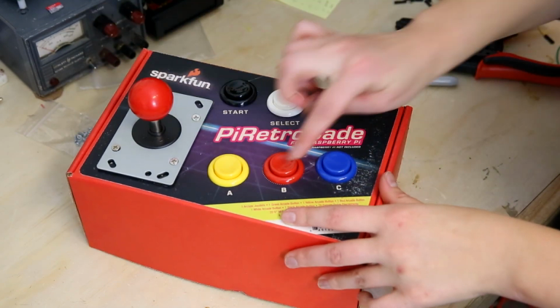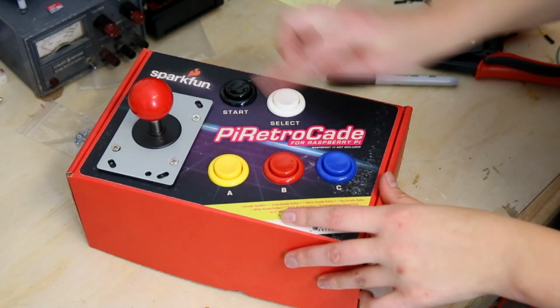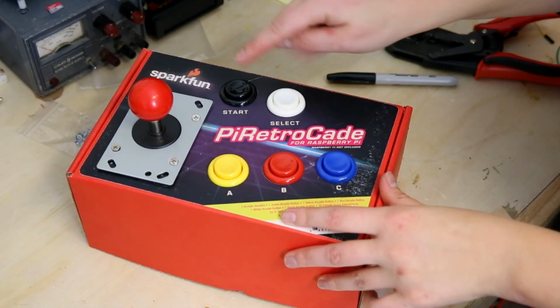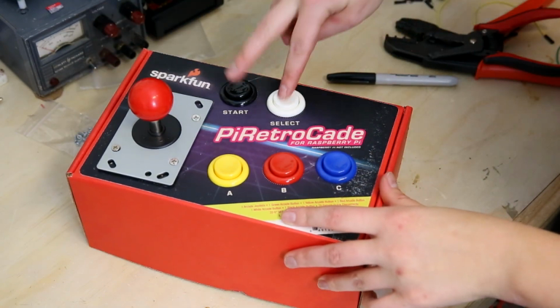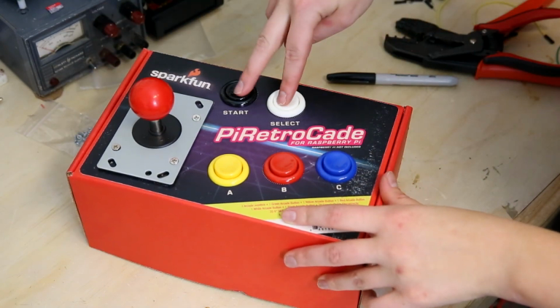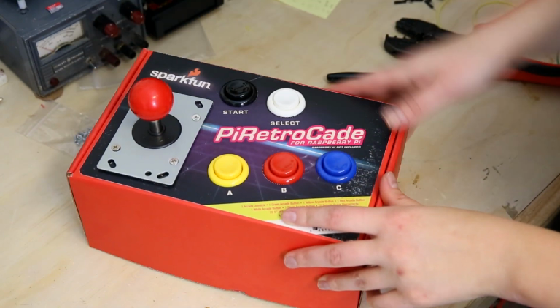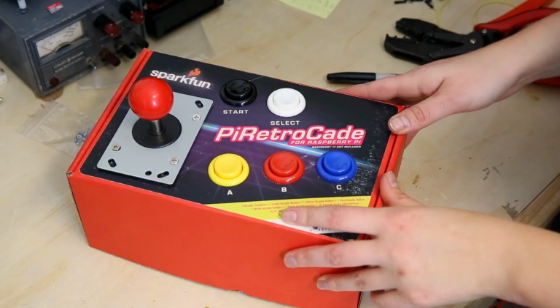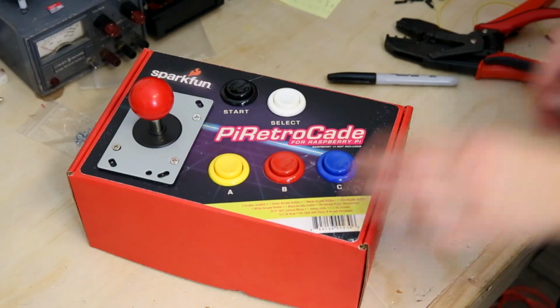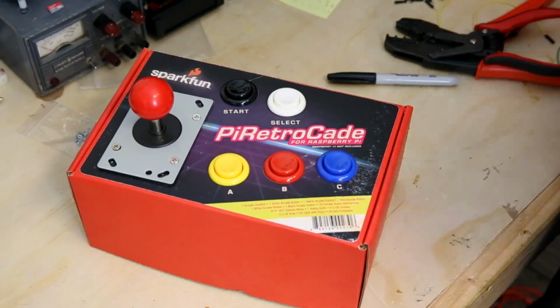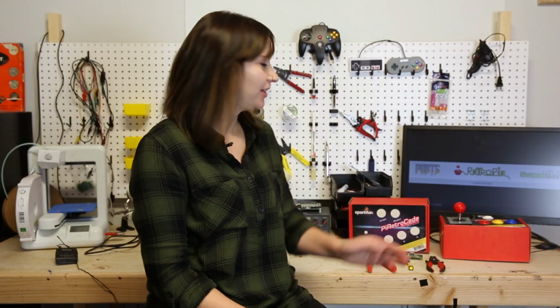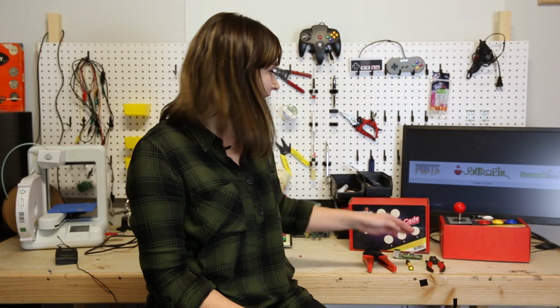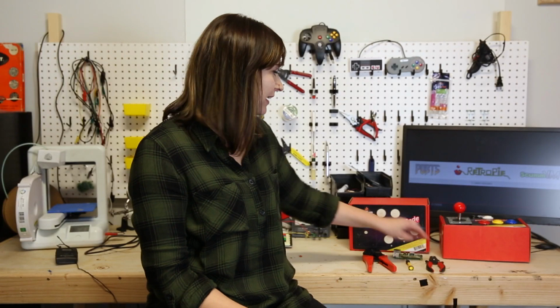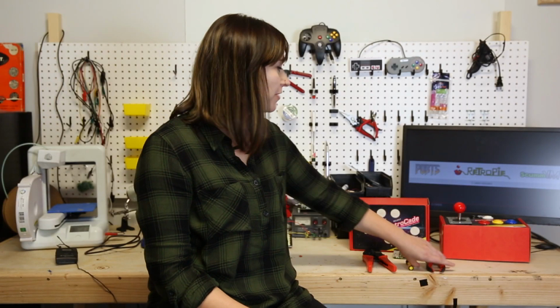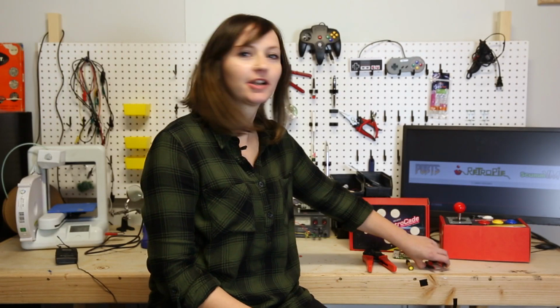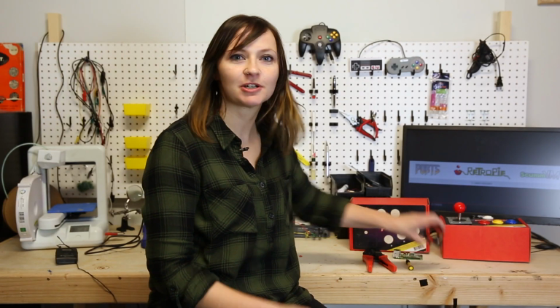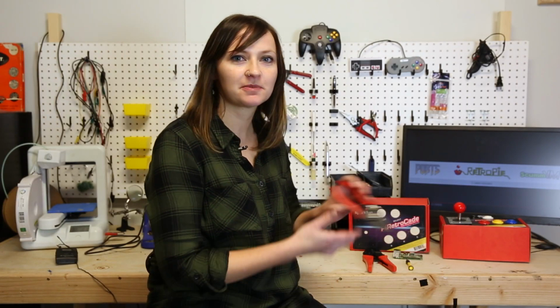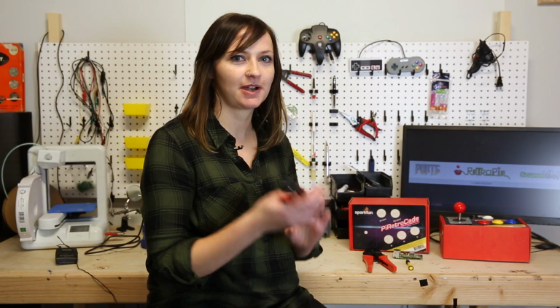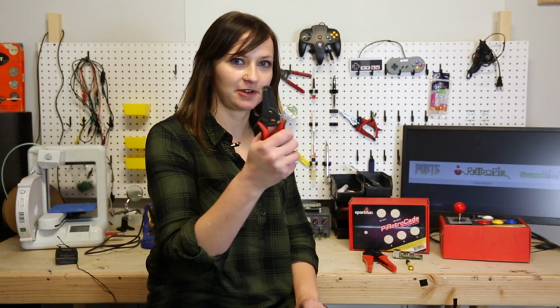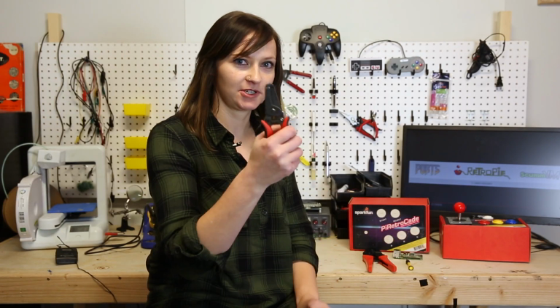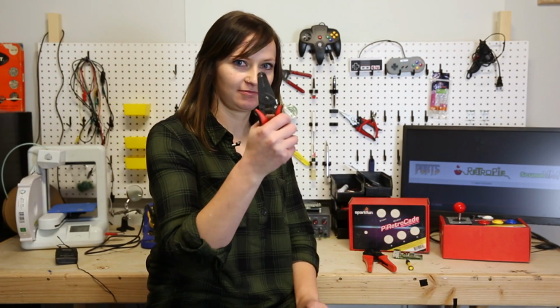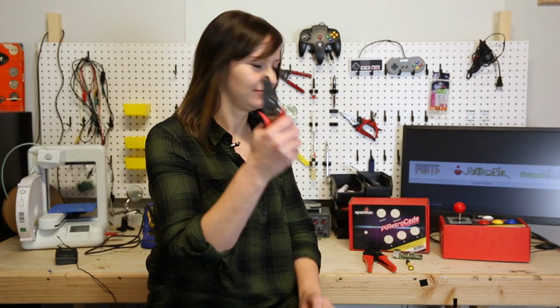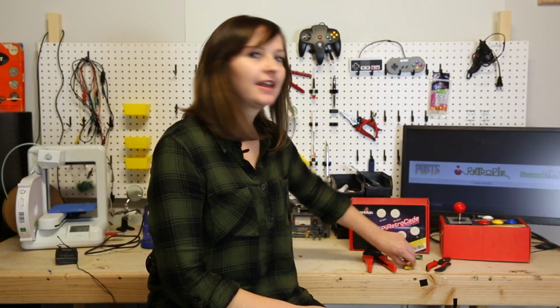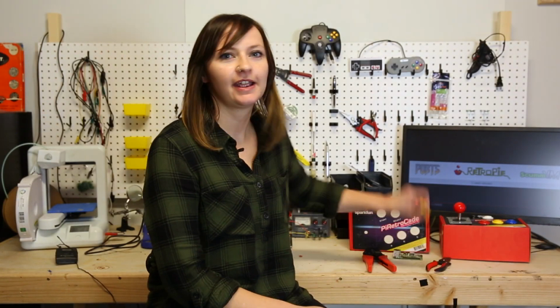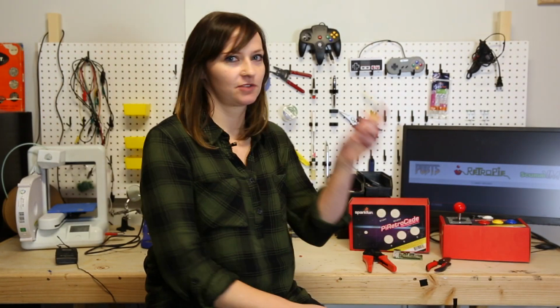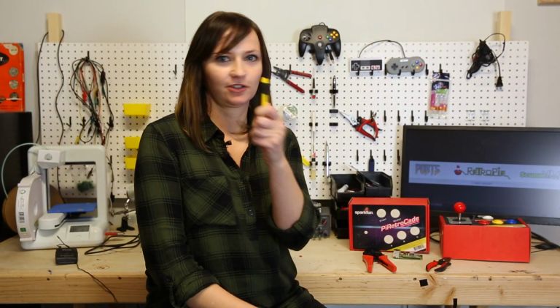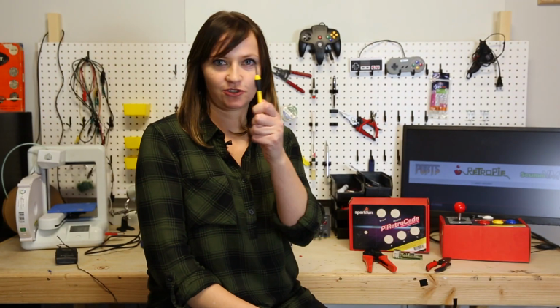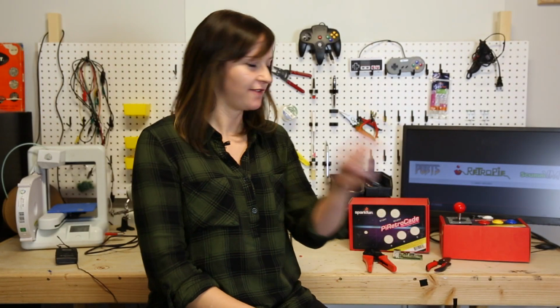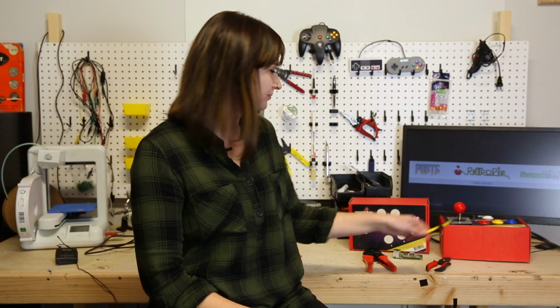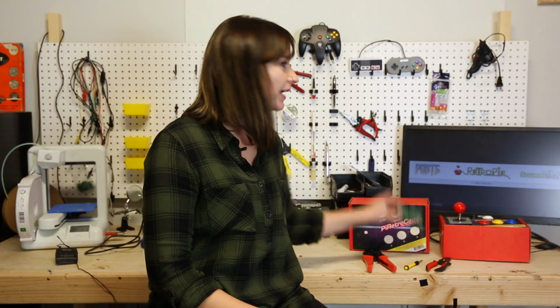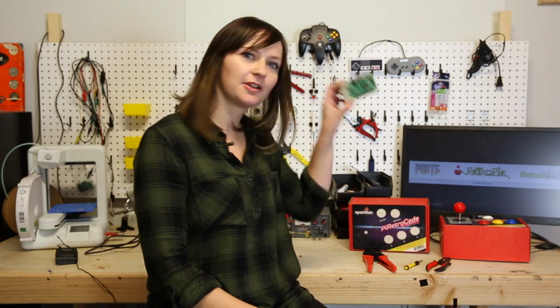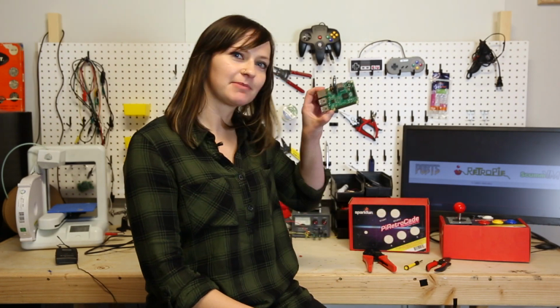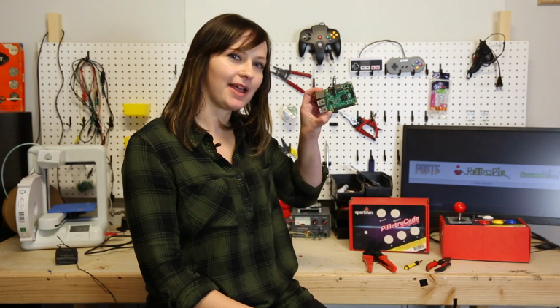Before getting started, you're going to need a couple of tools. You're going to need a wire stripper with a pair of crimpers, and a regular screwdriver, and you need a Raspberry Pi.